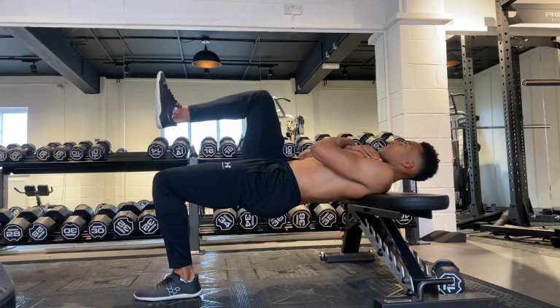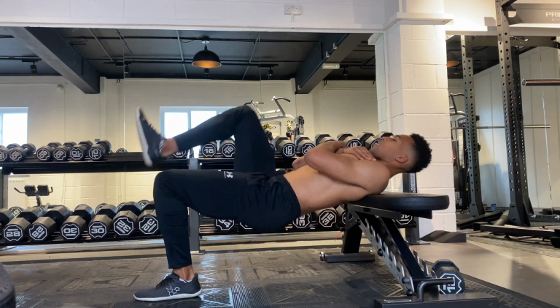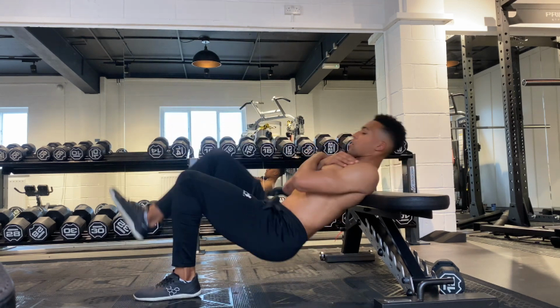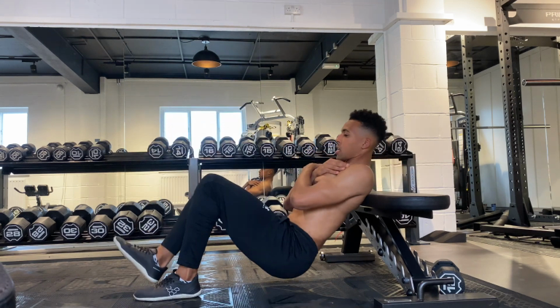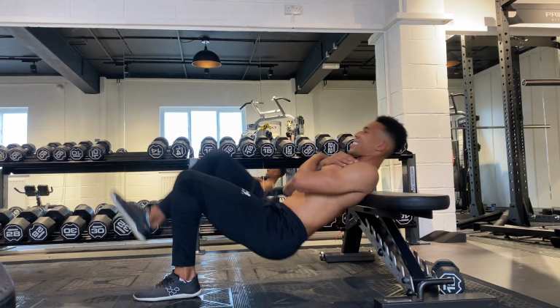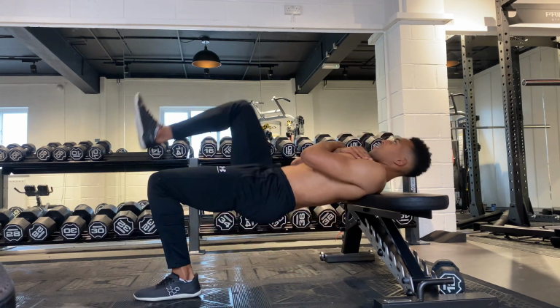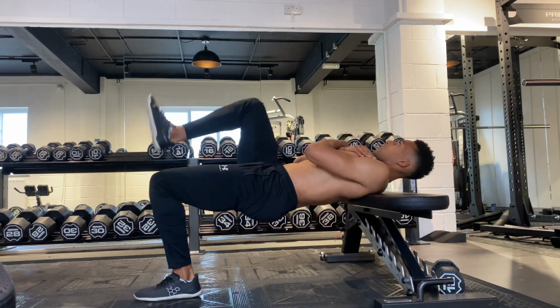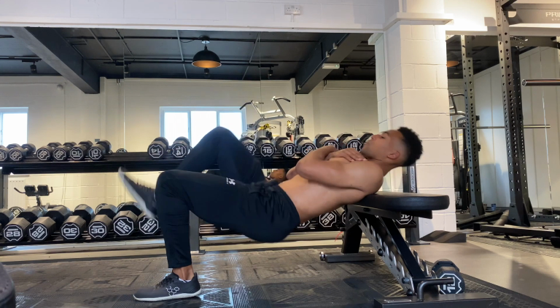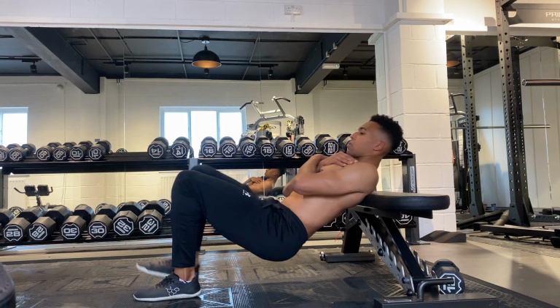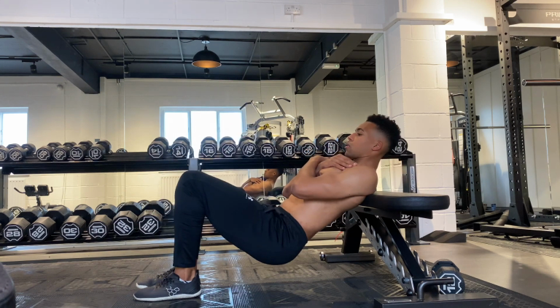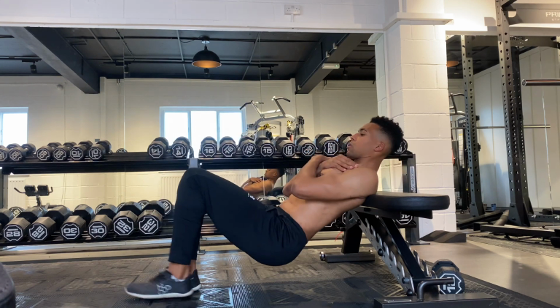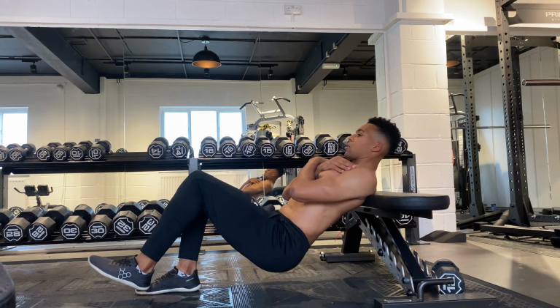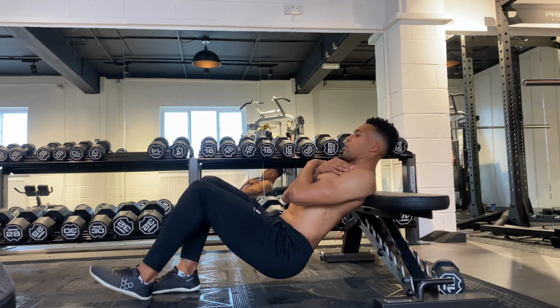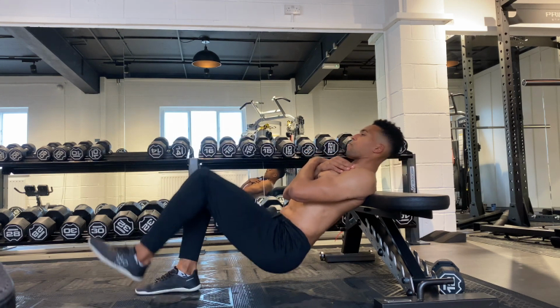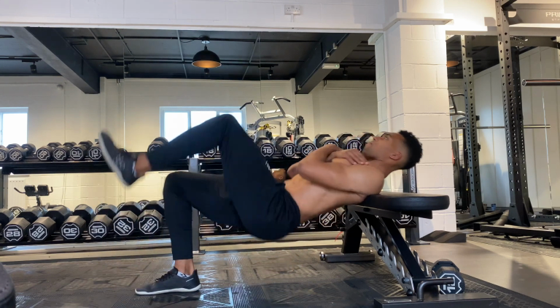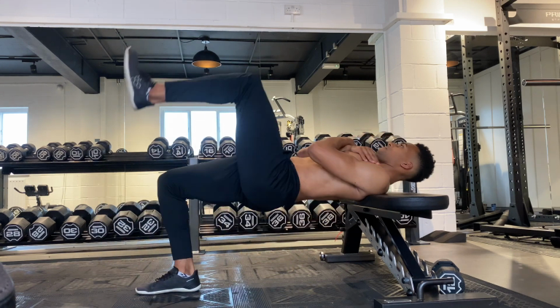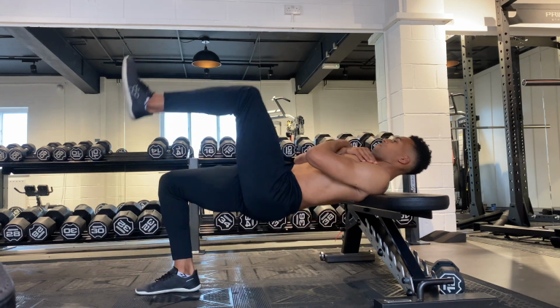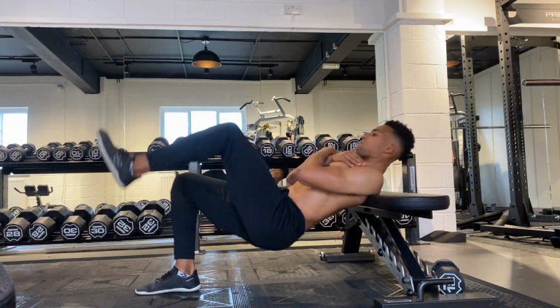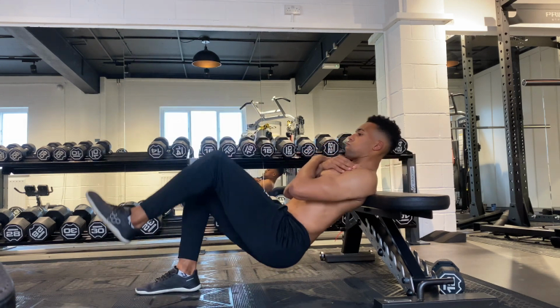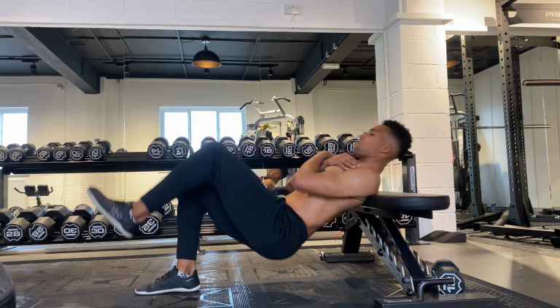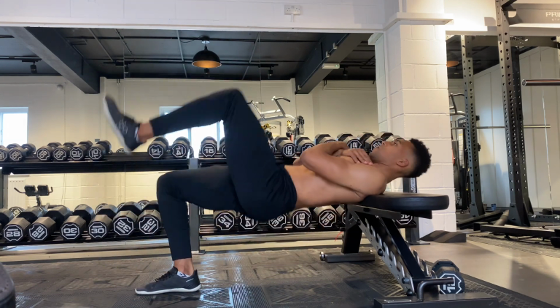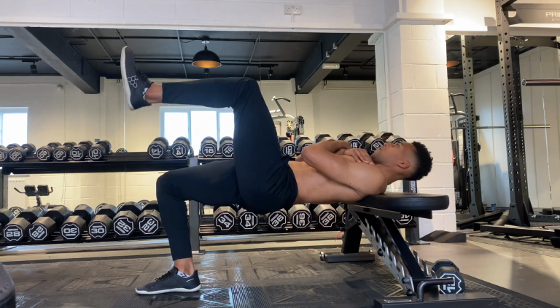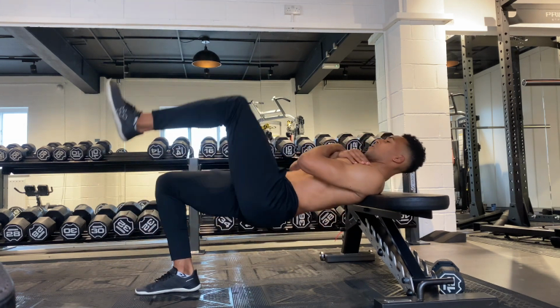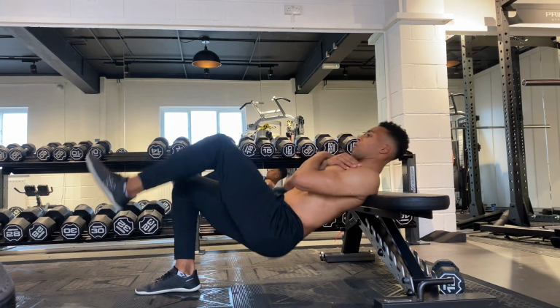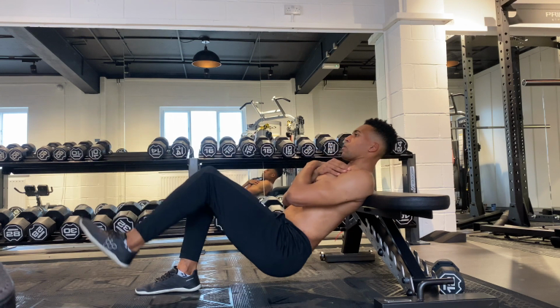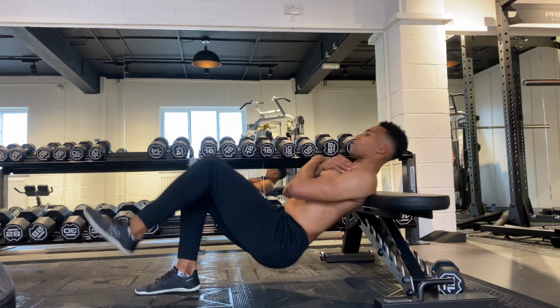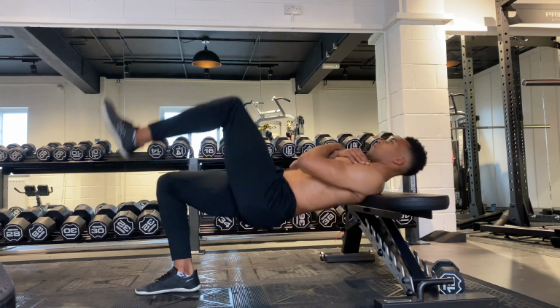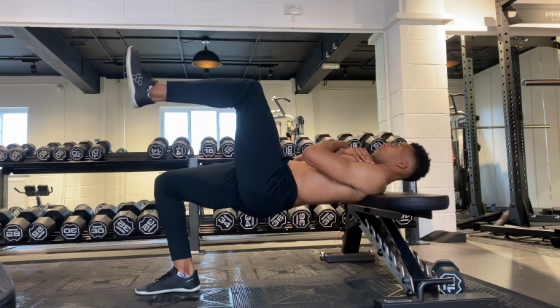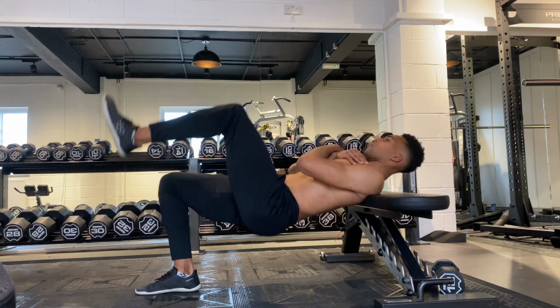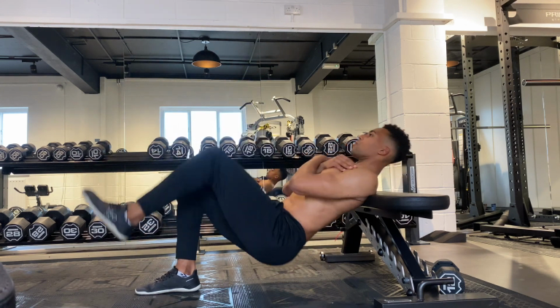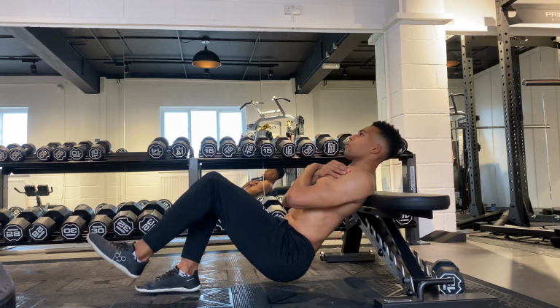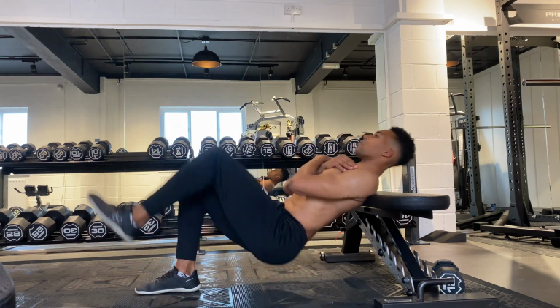Throughout the movement, apply force towards the bench with your grounded foot as if you were trying to pull it in towards your butt. This will help ensure the movement is felt in your hamstrings and your glutes and not so much in your quads.